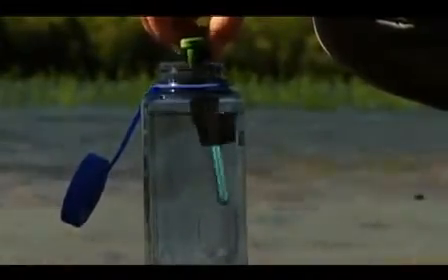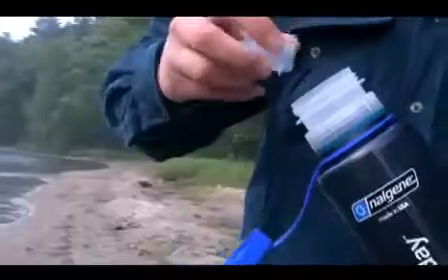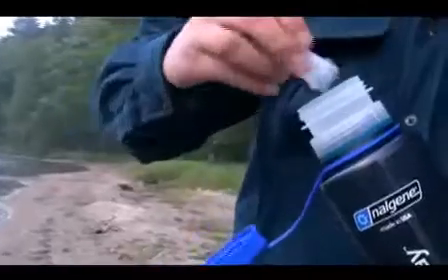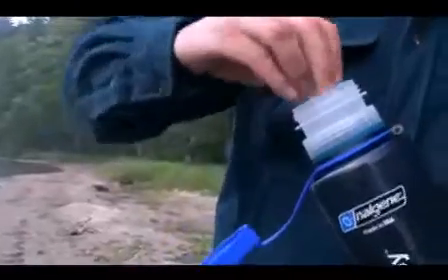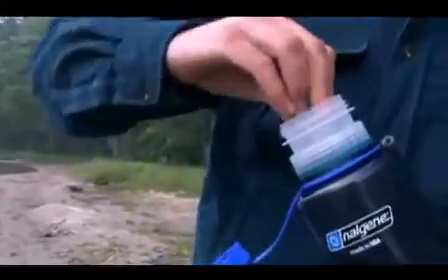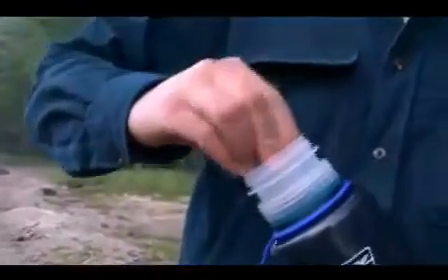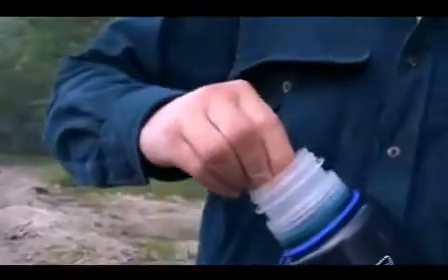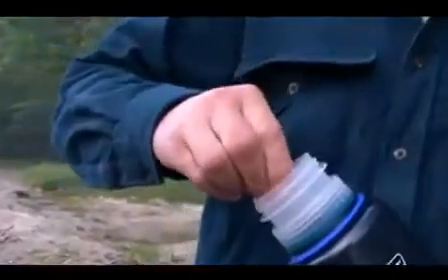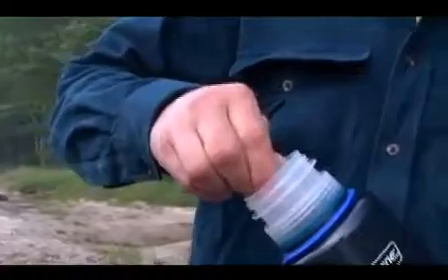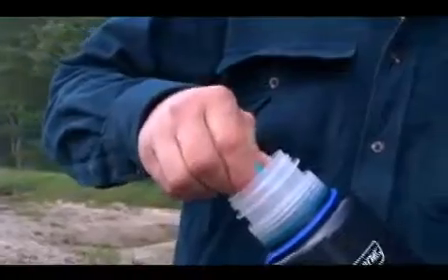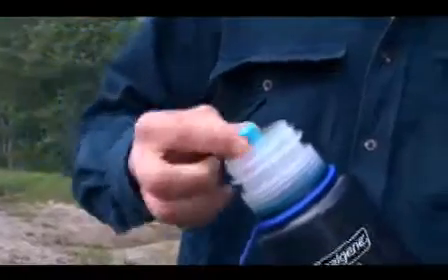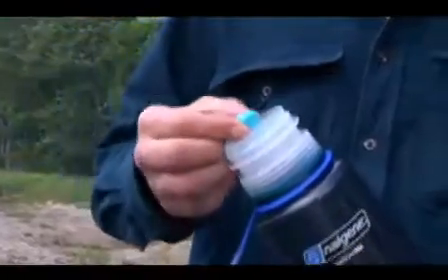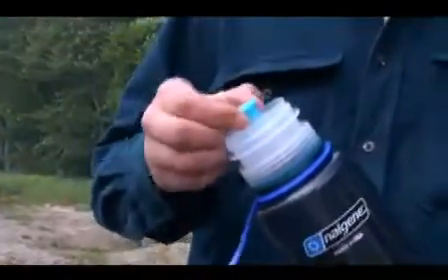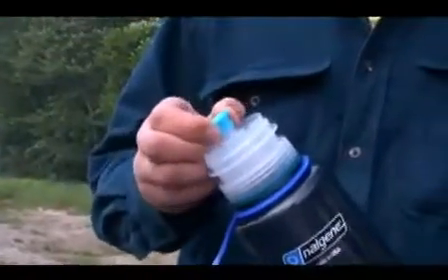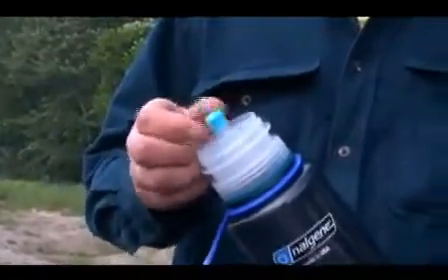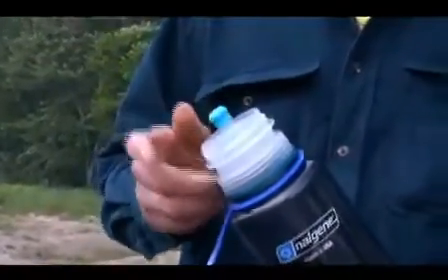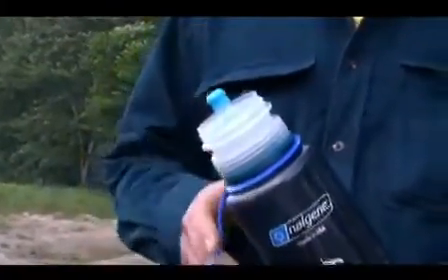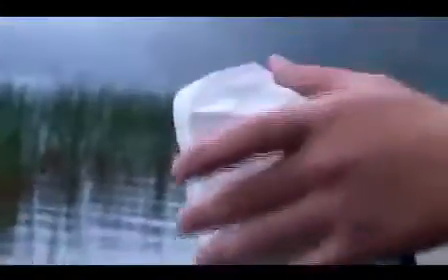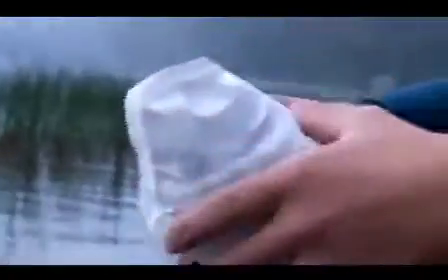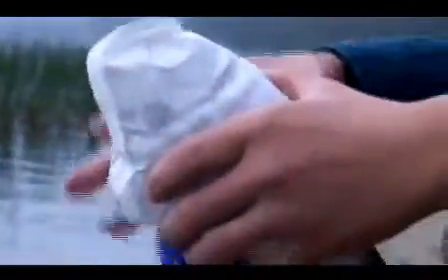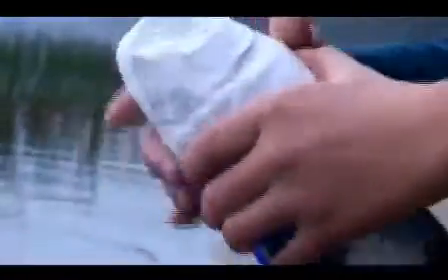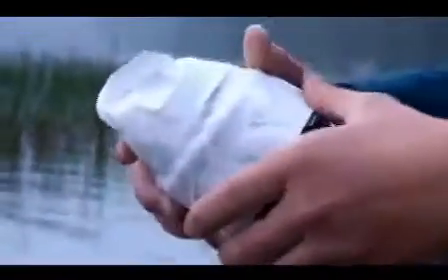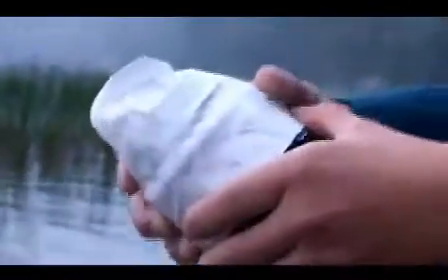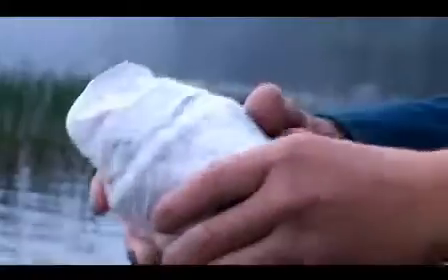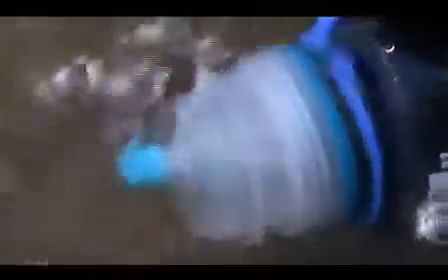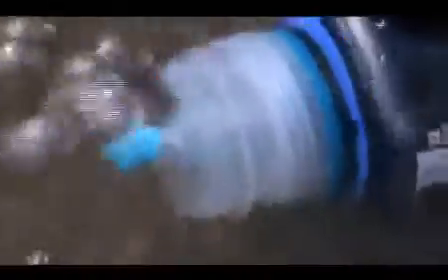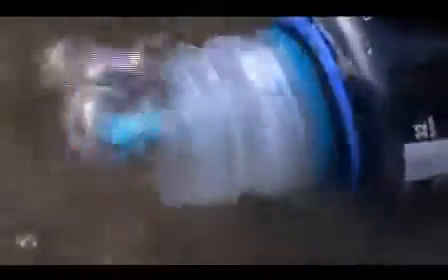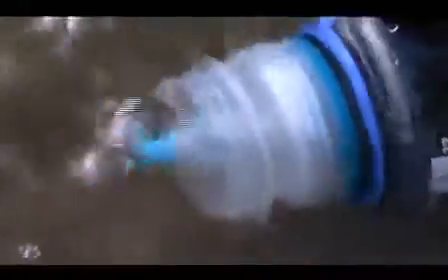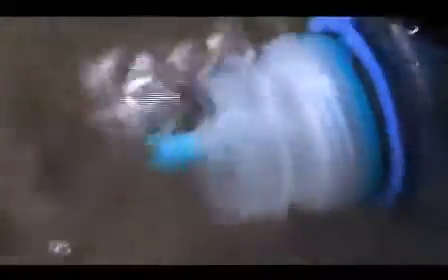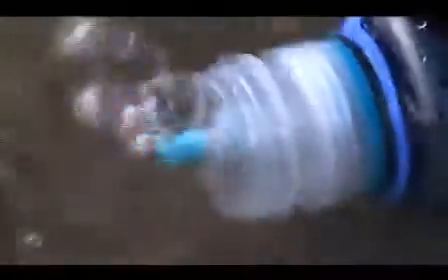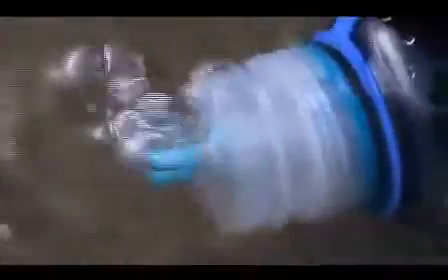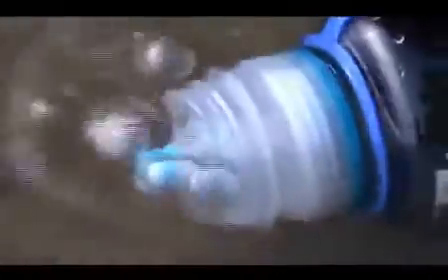If your water source contains particulates, use a SteriPen pre-filter, a coffee filter, or a bandana prior to using the SteriPen water purifier.